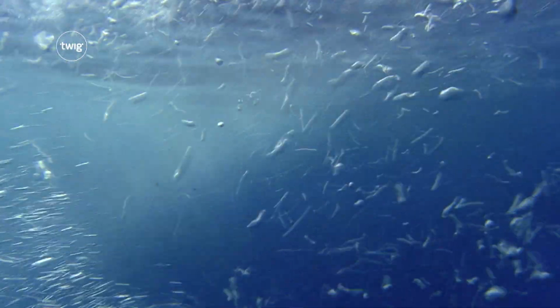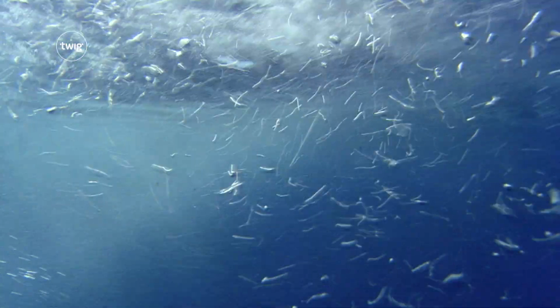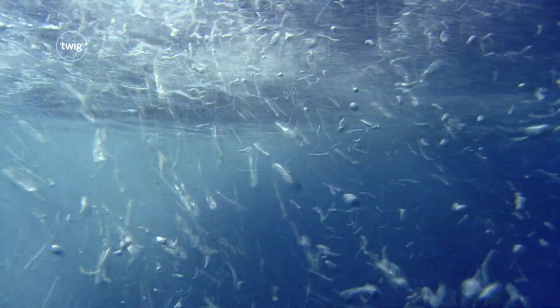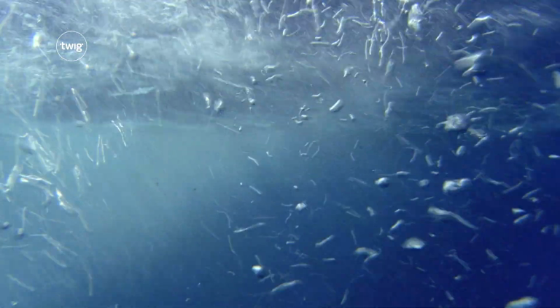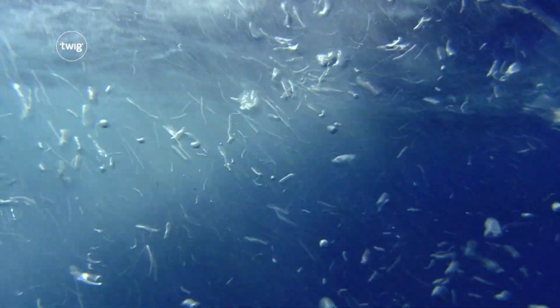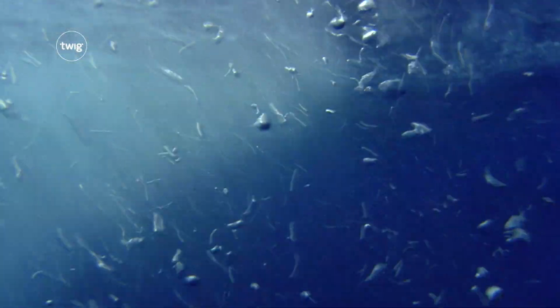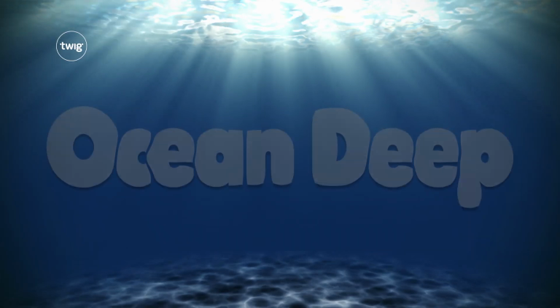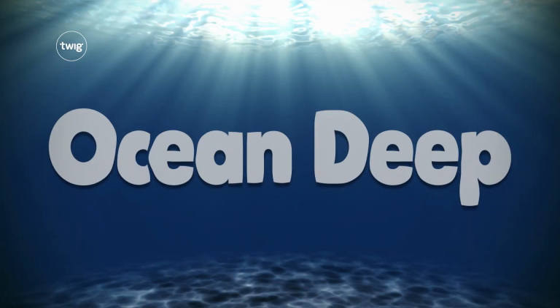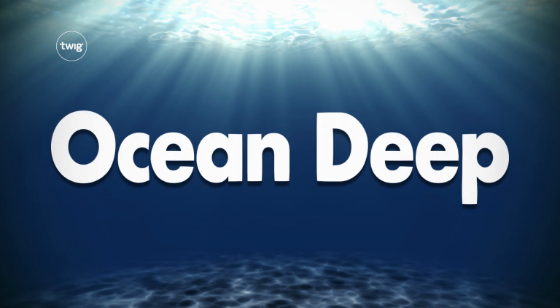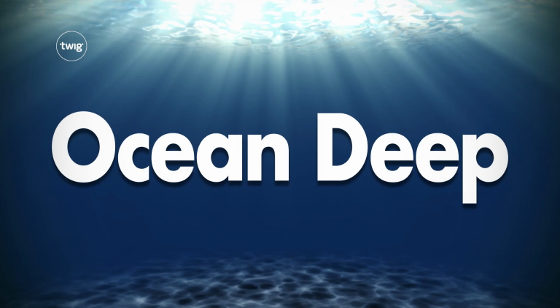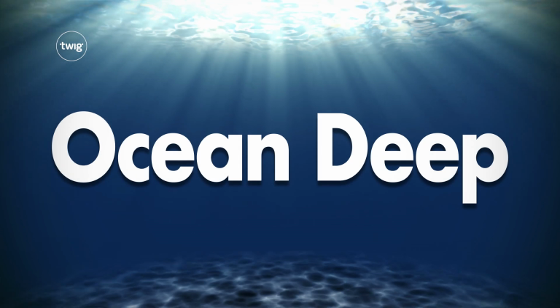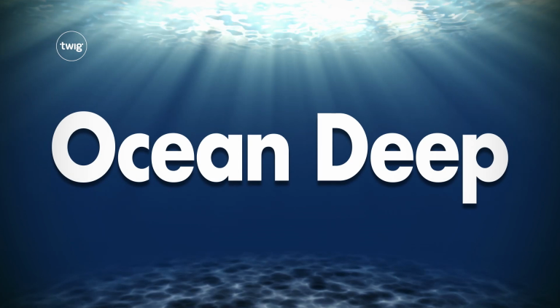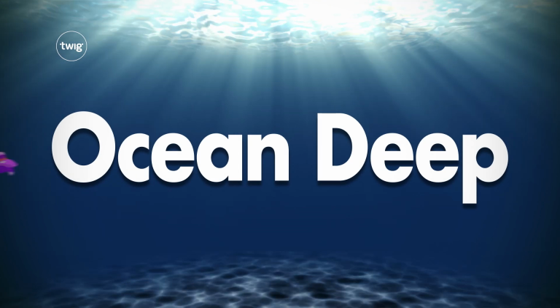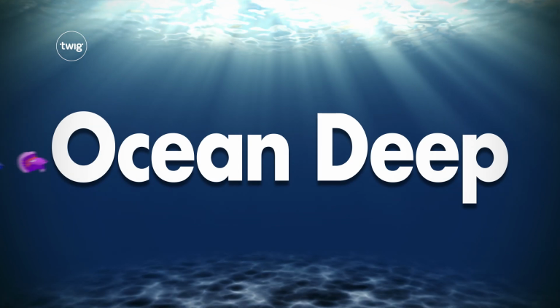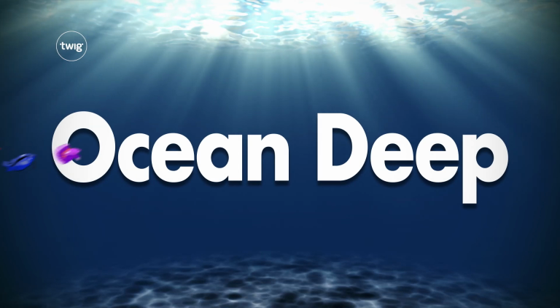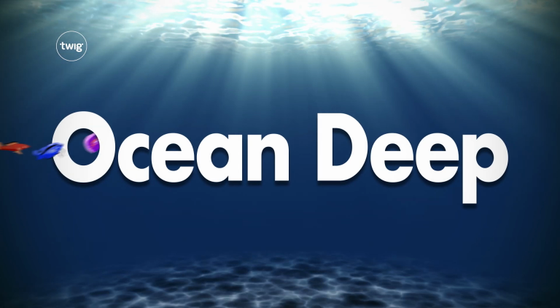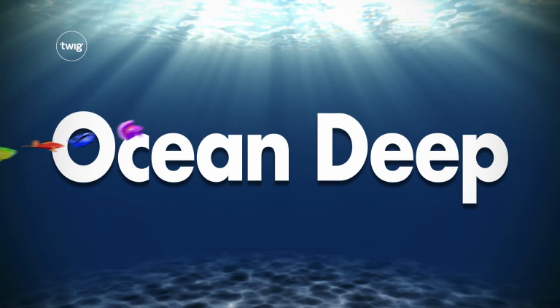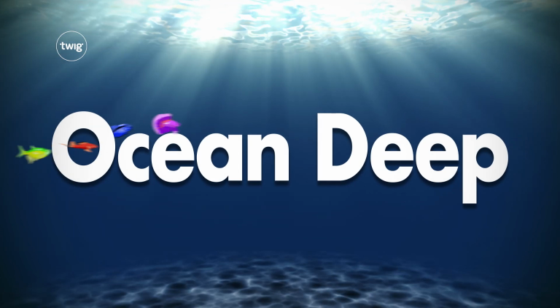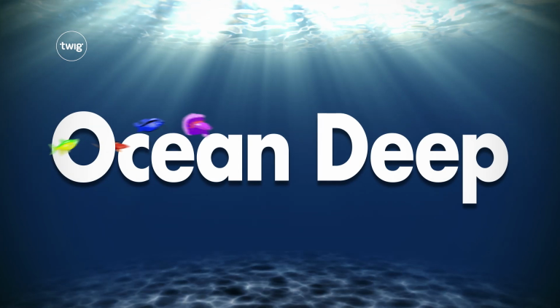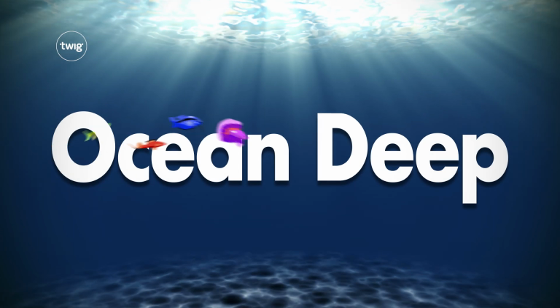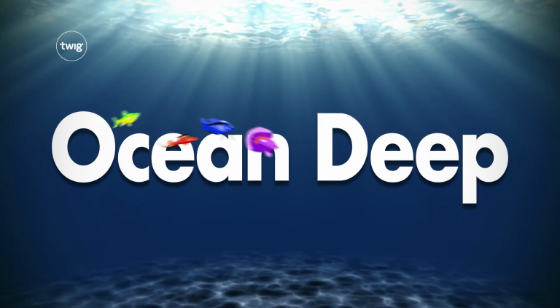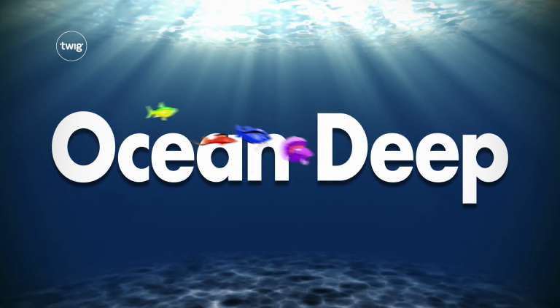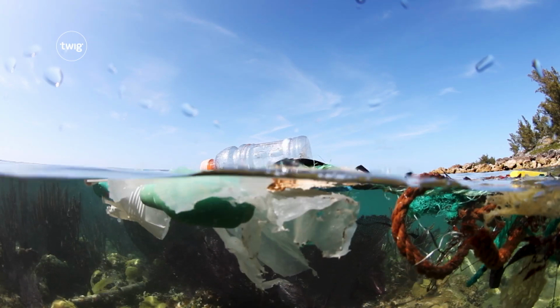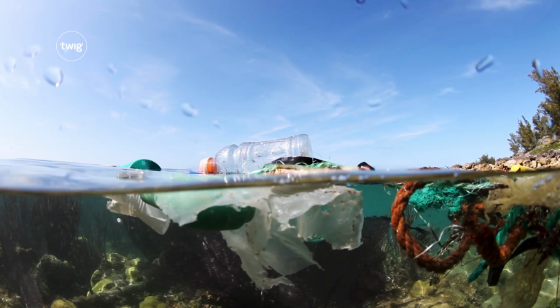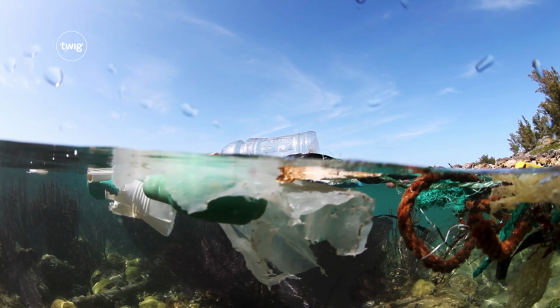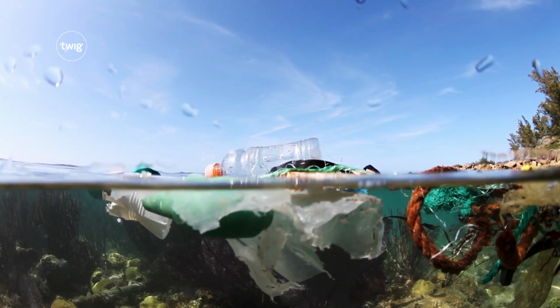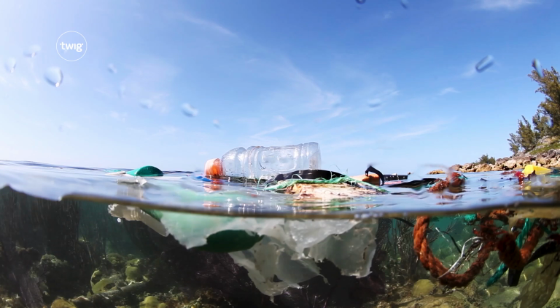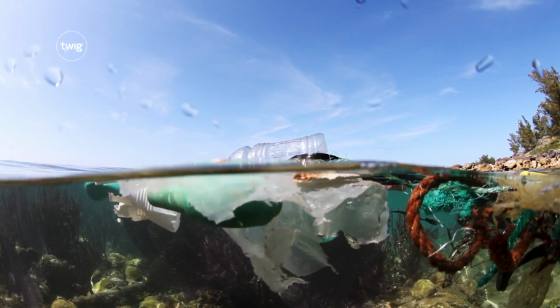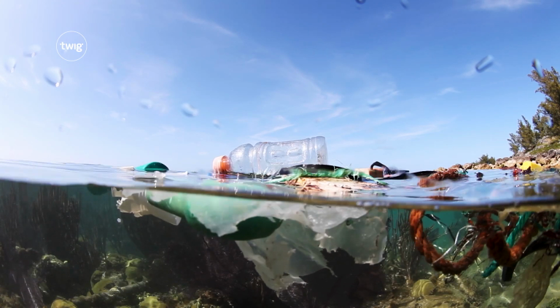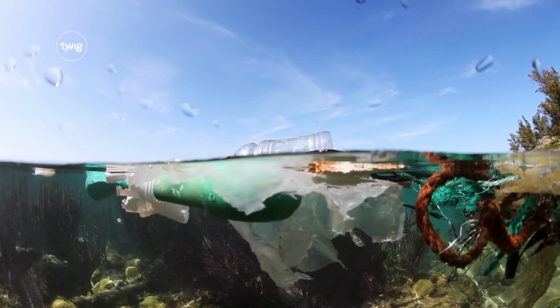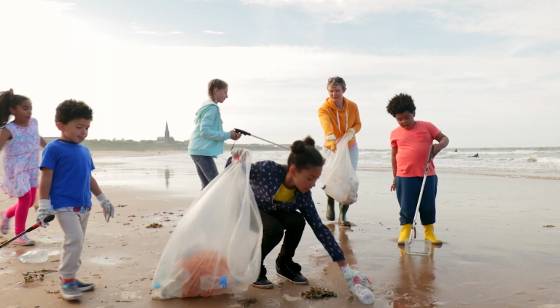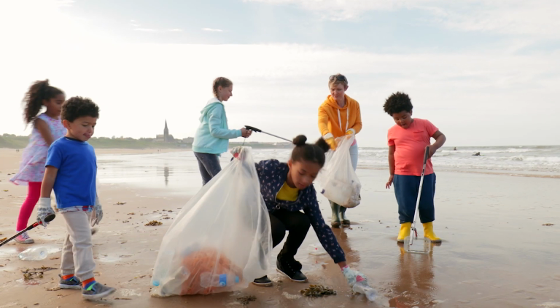Then it's time to plunge into Ocean Deep, to learn about life underwater and the impacts of water pollution.